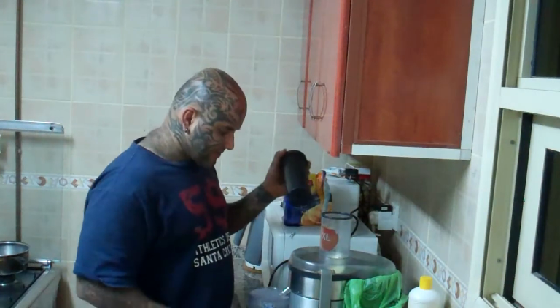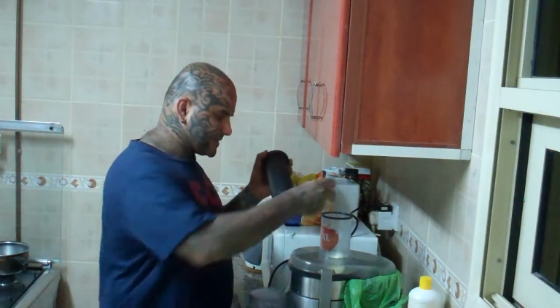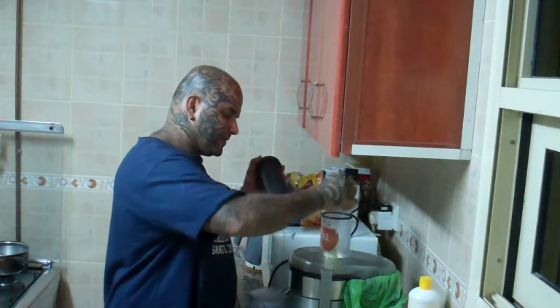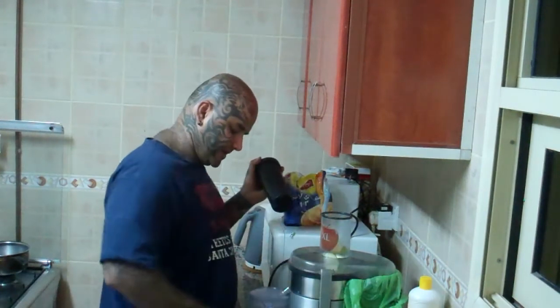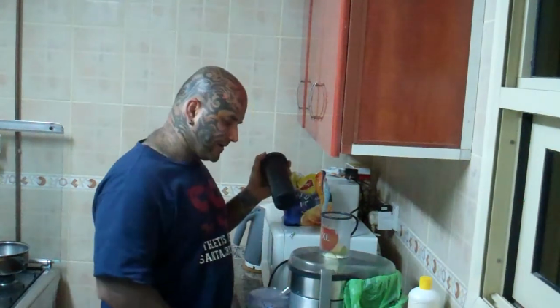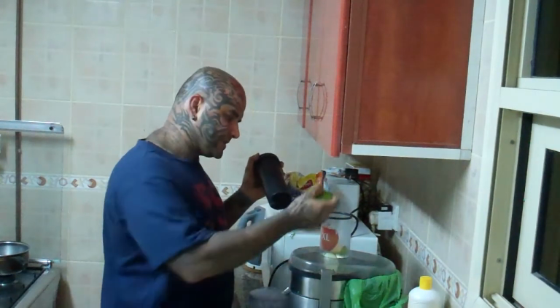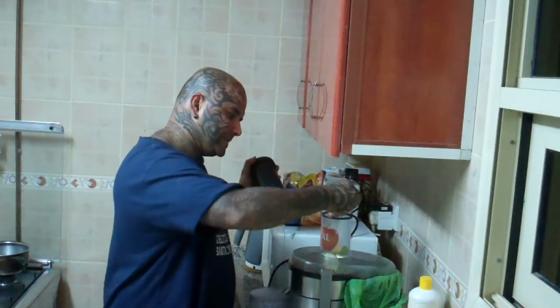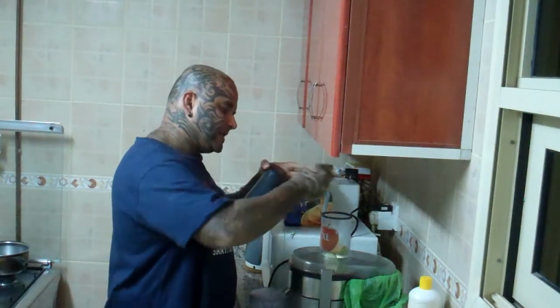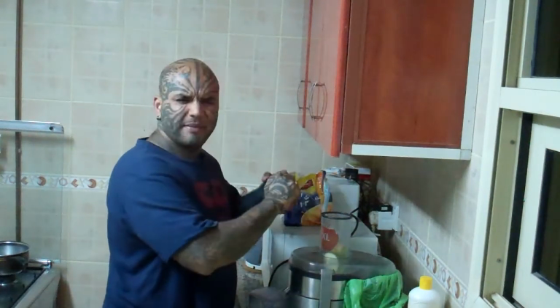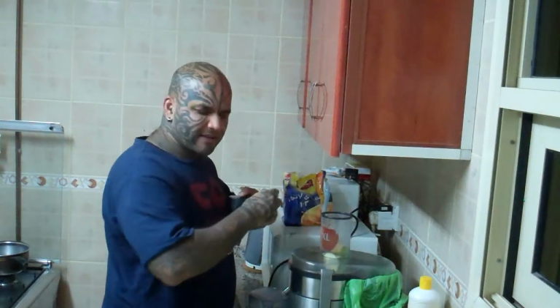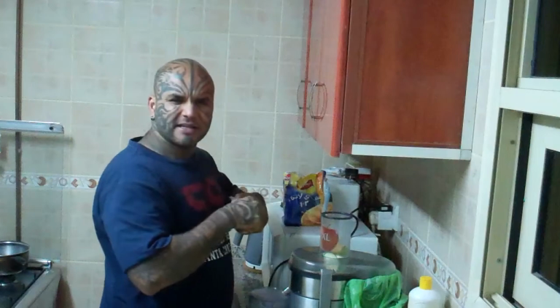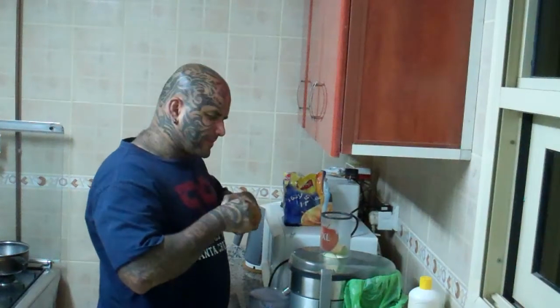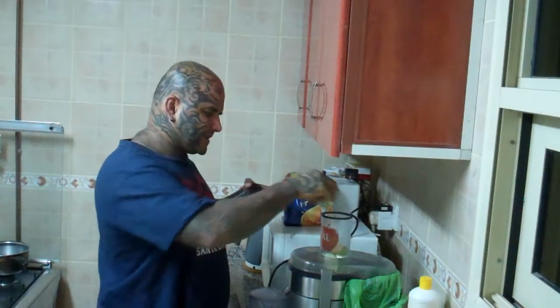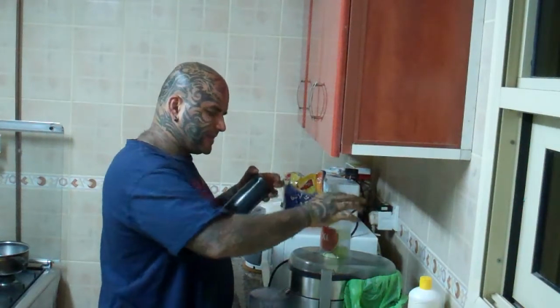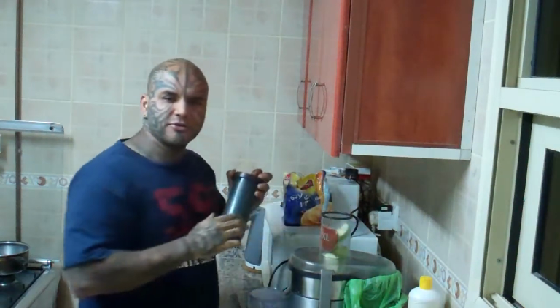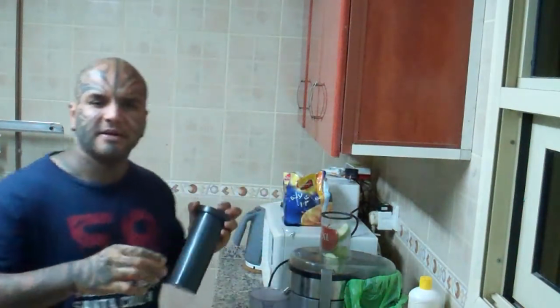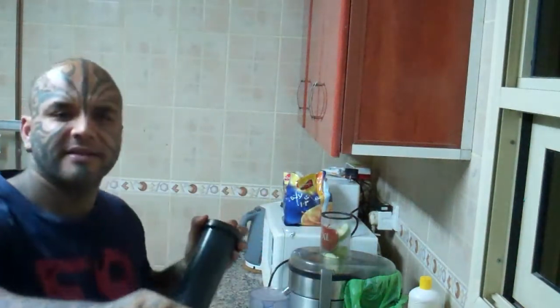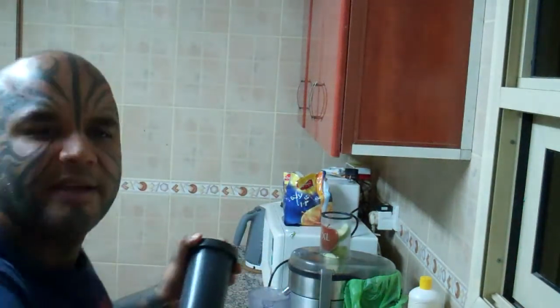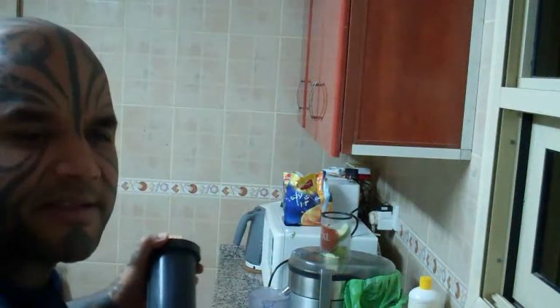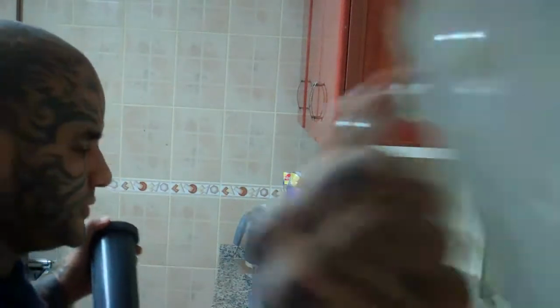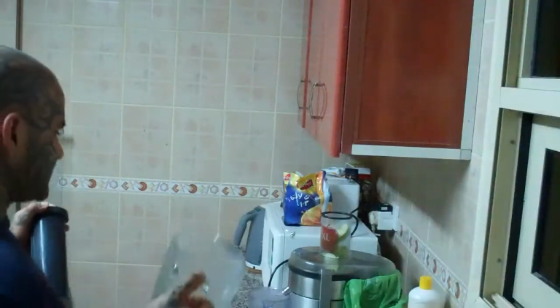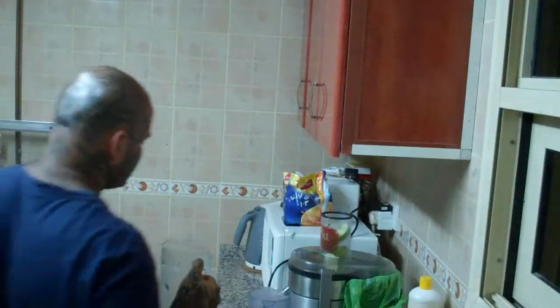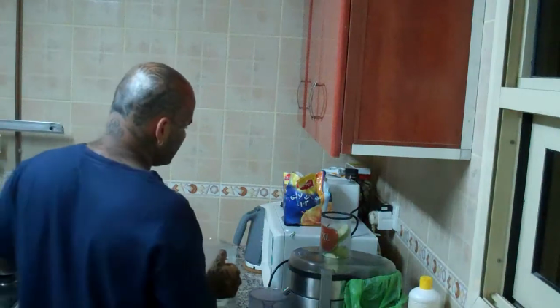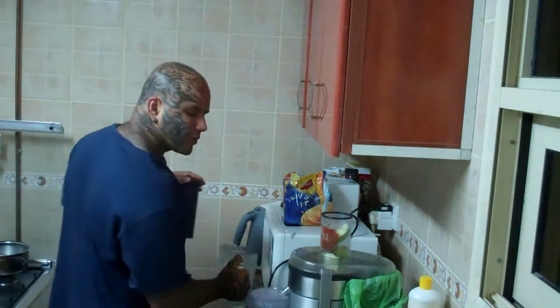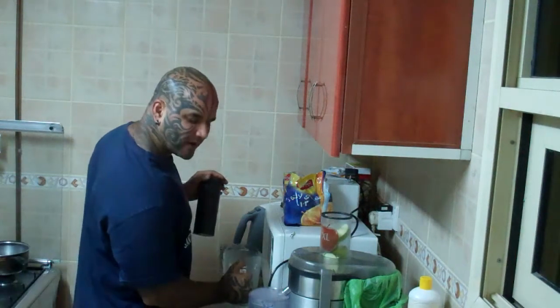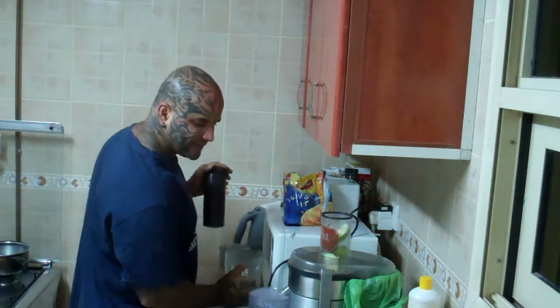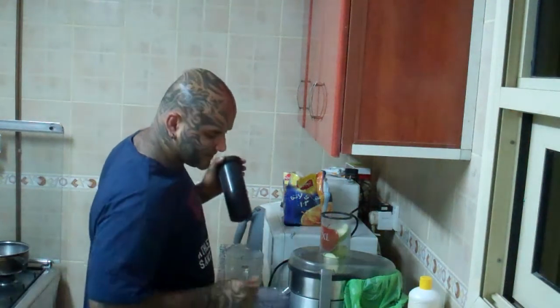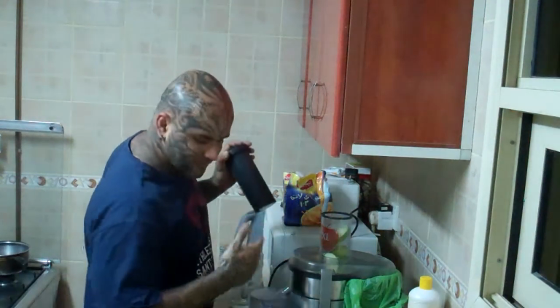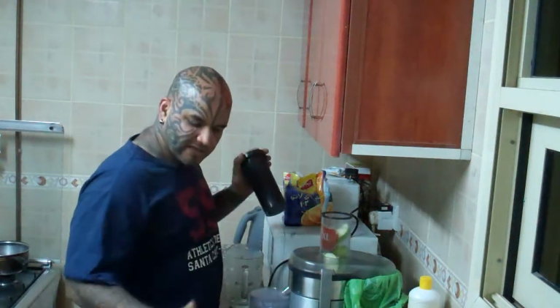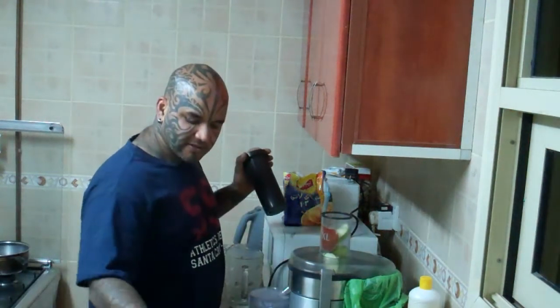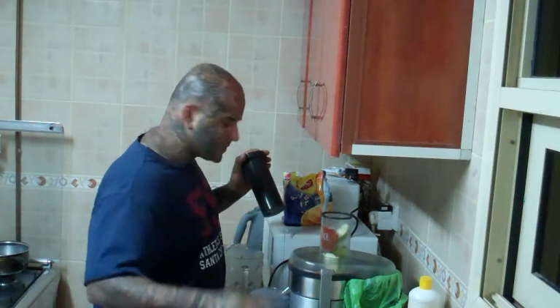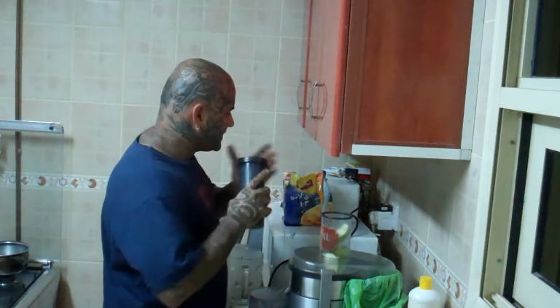First I put all the ingredients here and I'll be mixing them, because otherwise it tends to taste more of one flavor than the other. So first I'll put the apples and a bit of this.